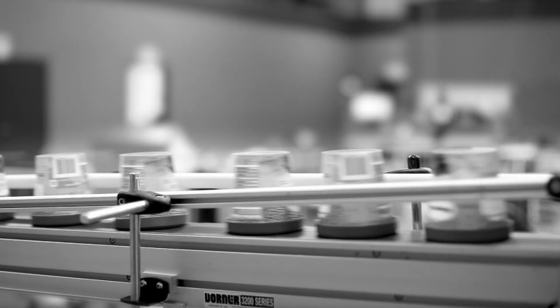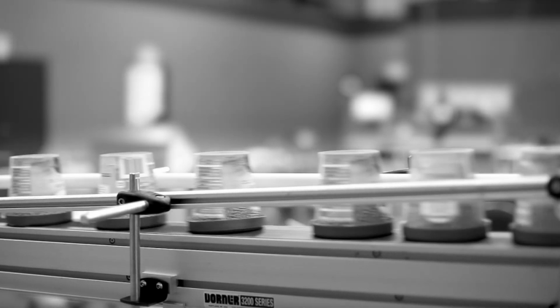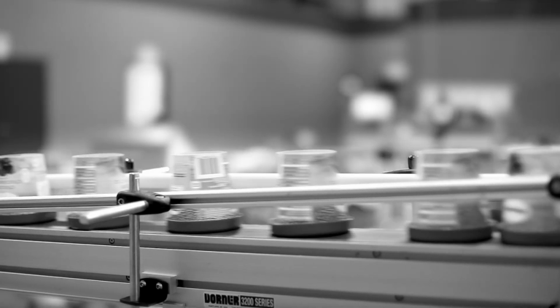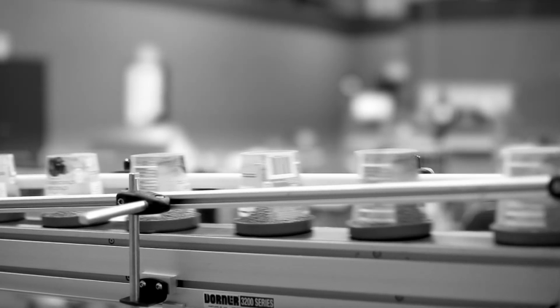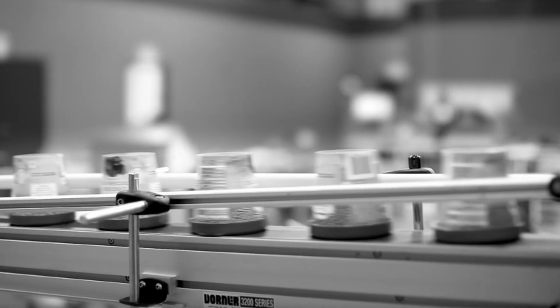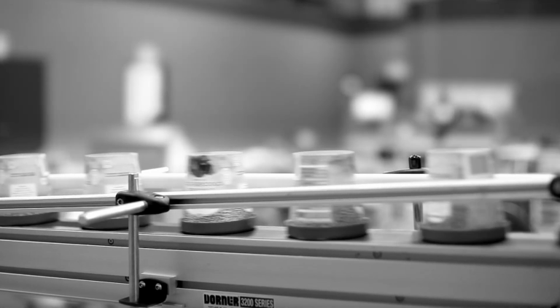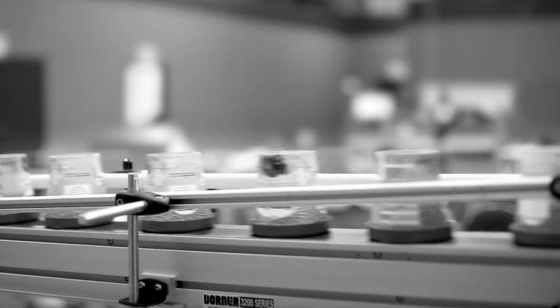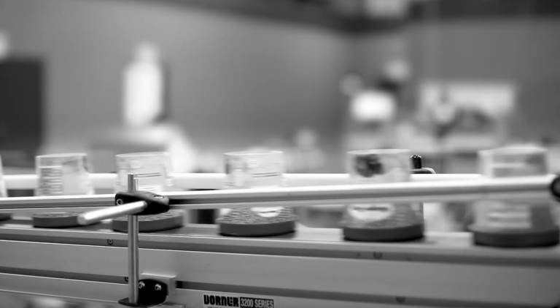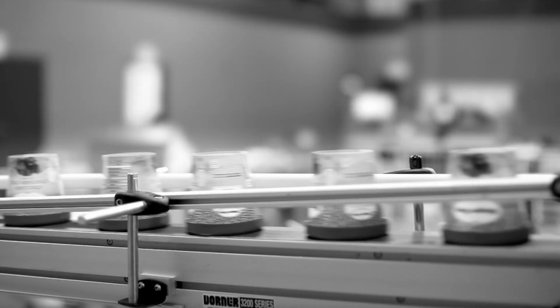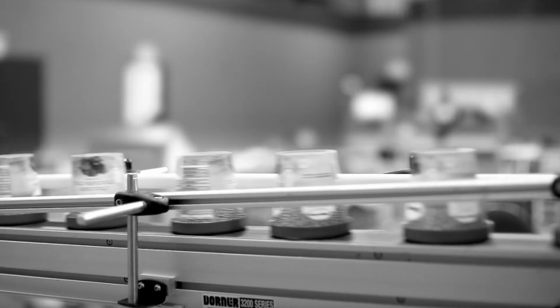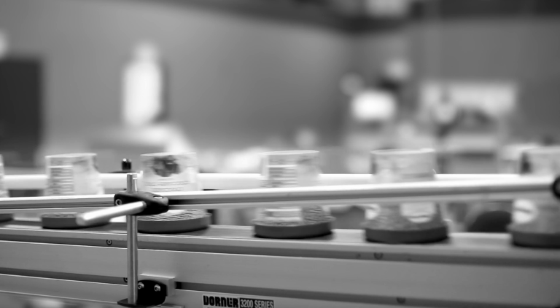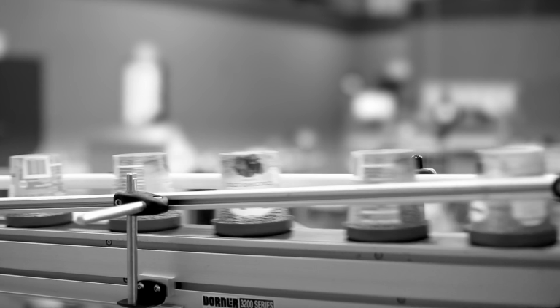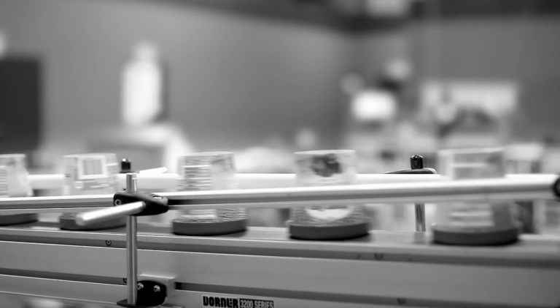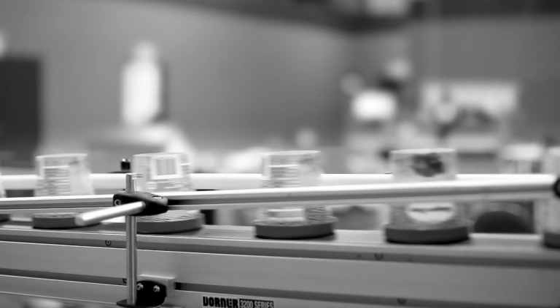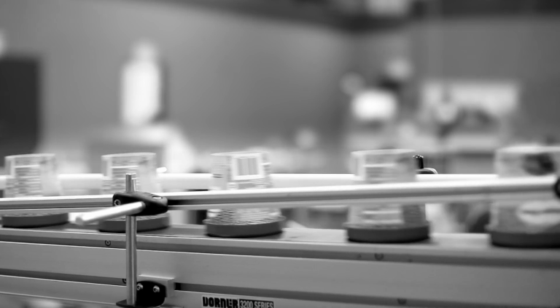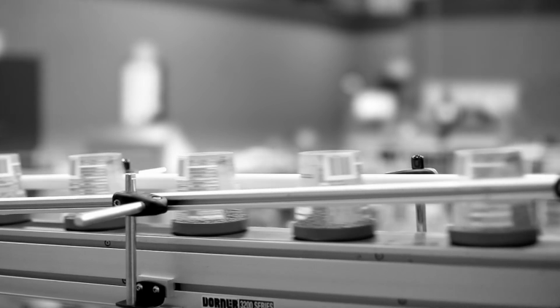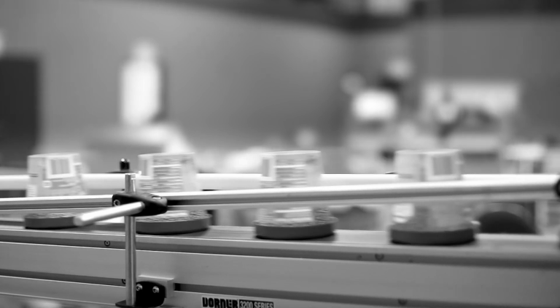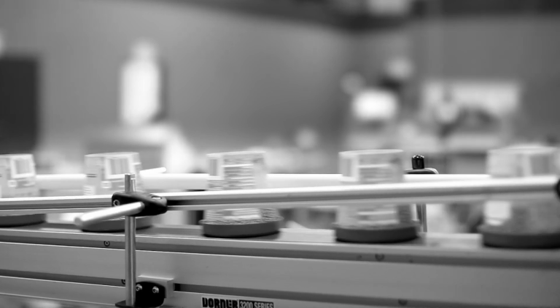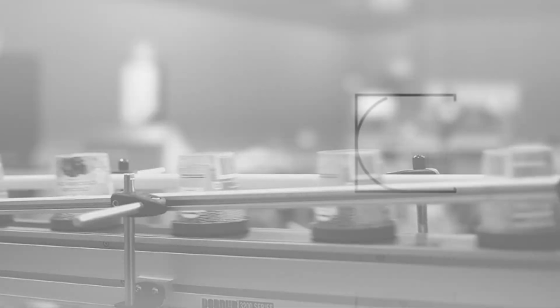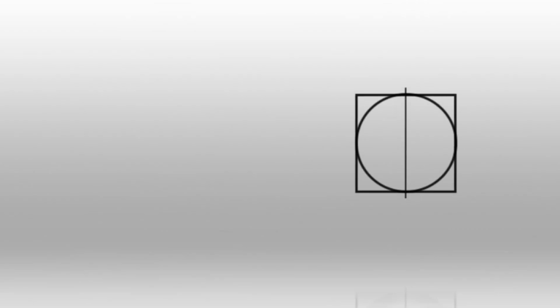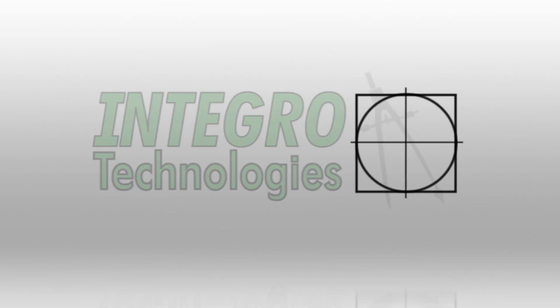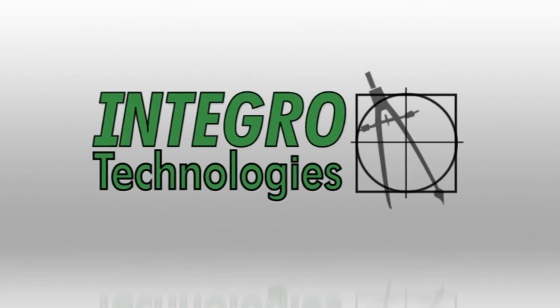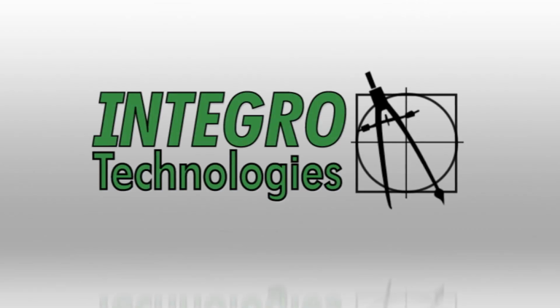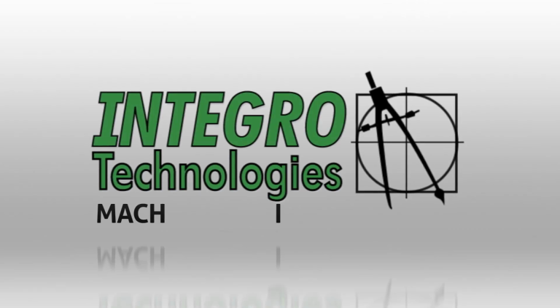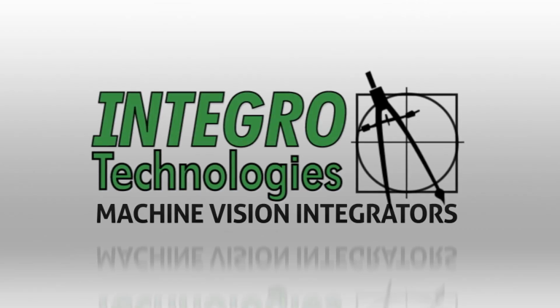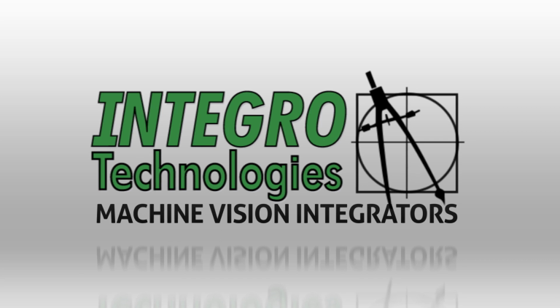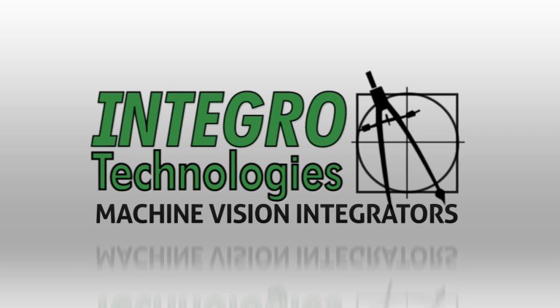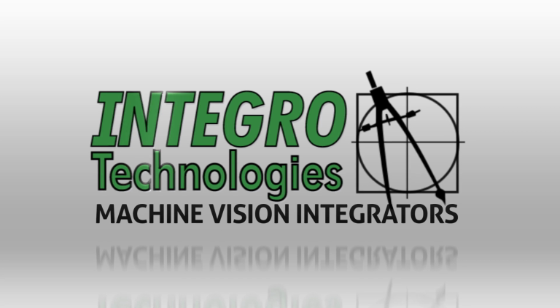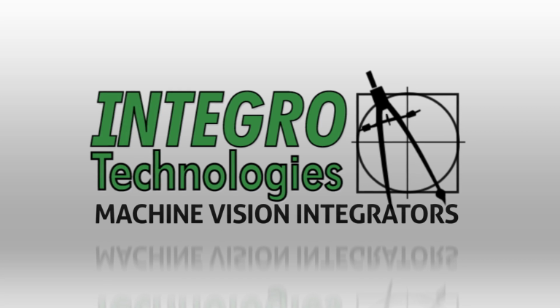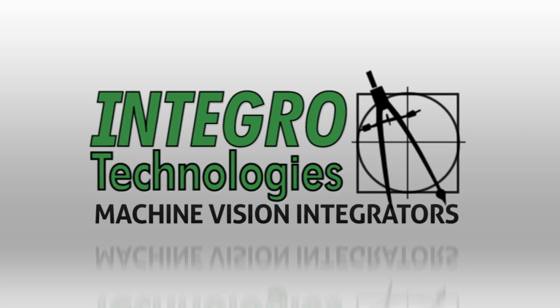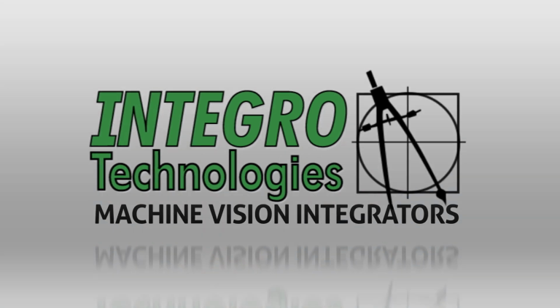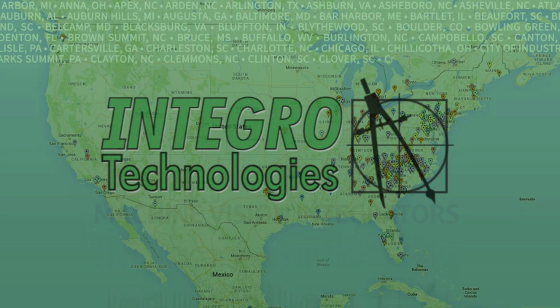Today, manufacturers need production line solutions to minimize error, boost production, and lower costs. That is what we do. We are INTEGROW Technologies, Machine Vision Integrators.